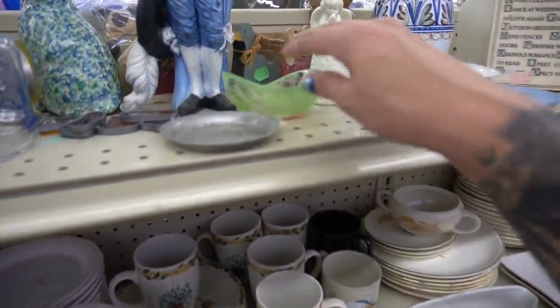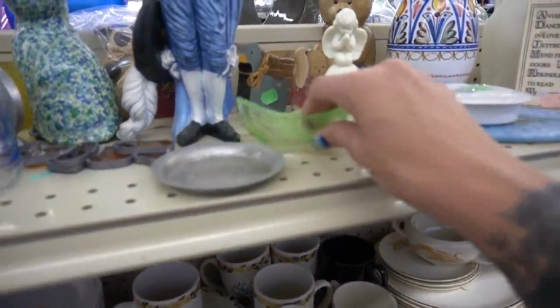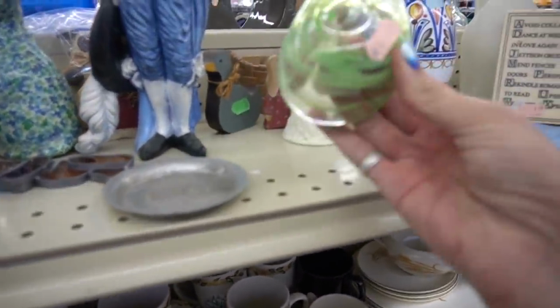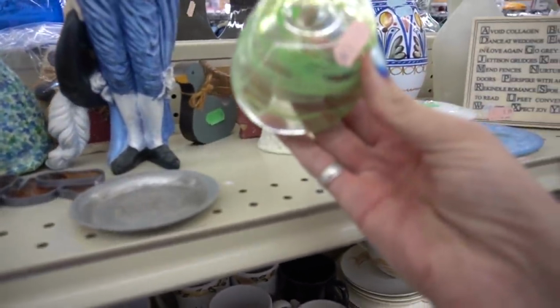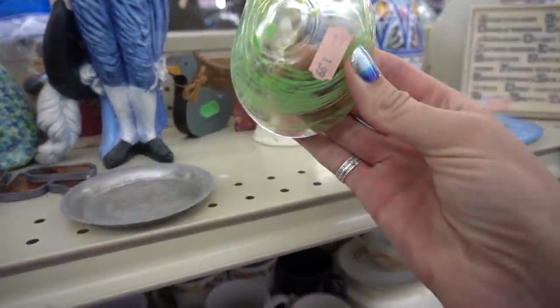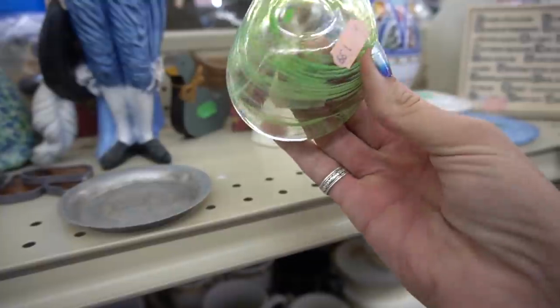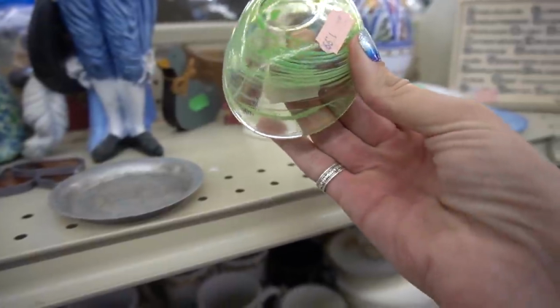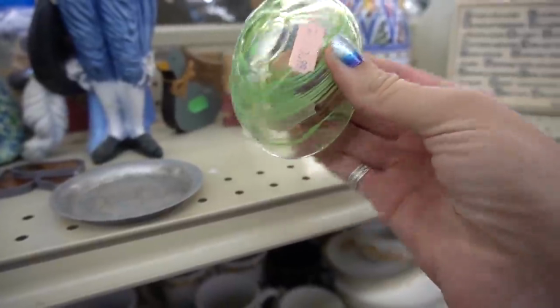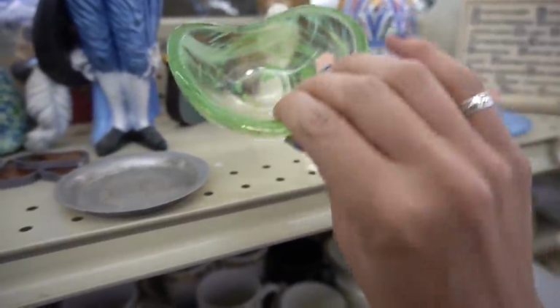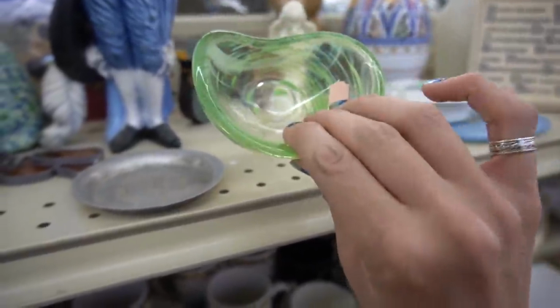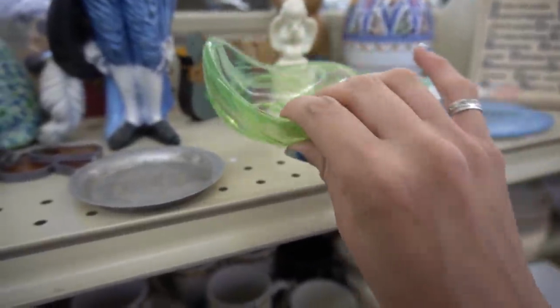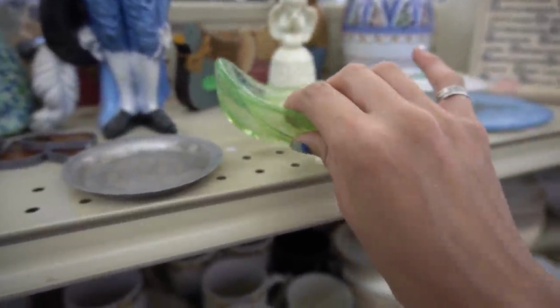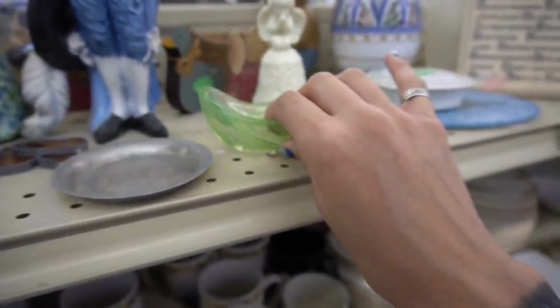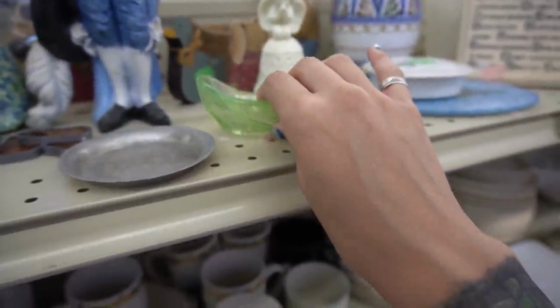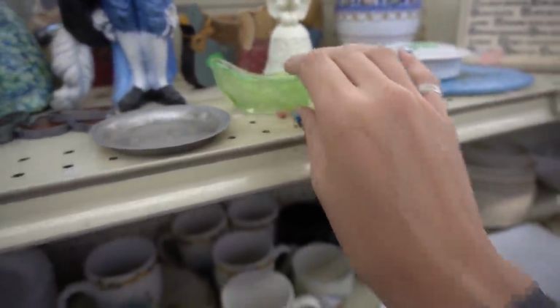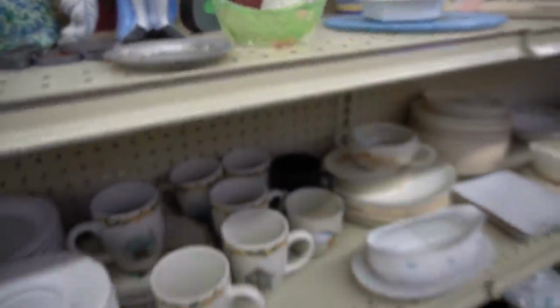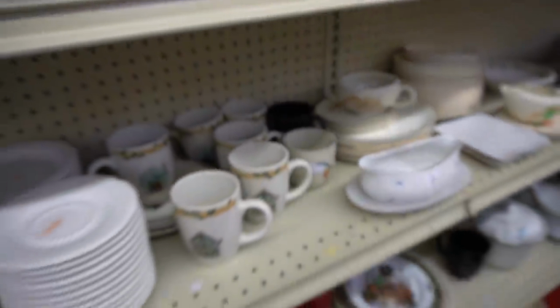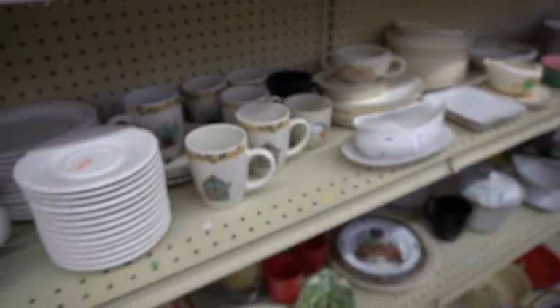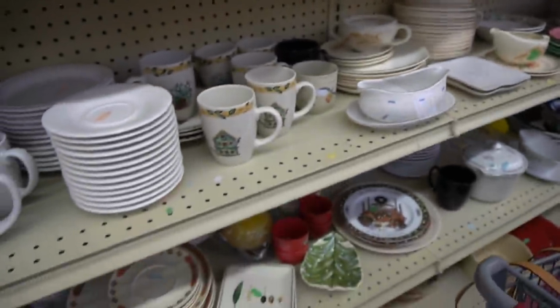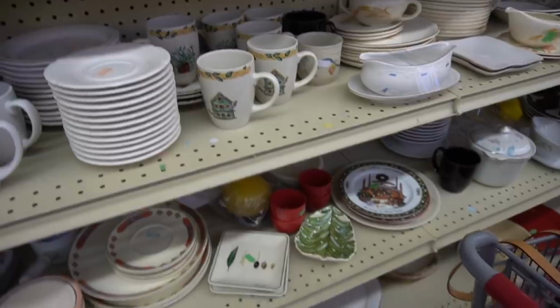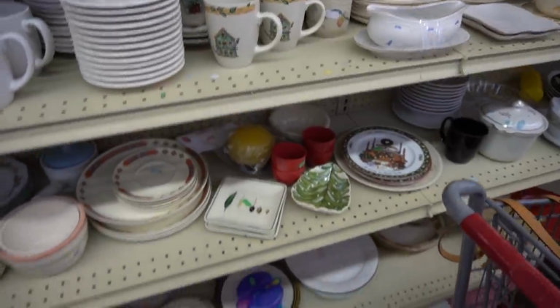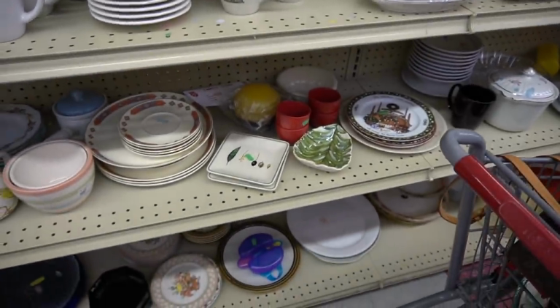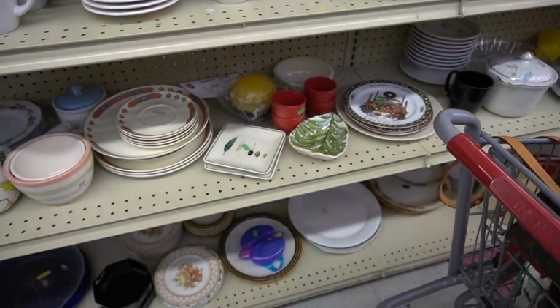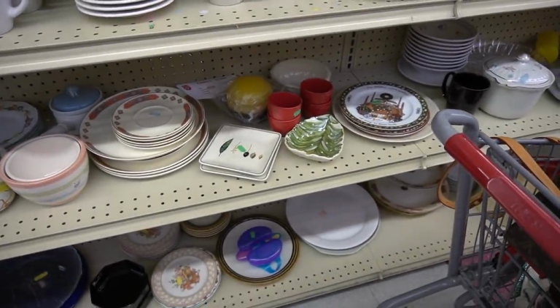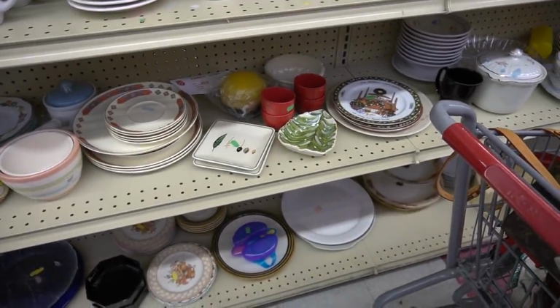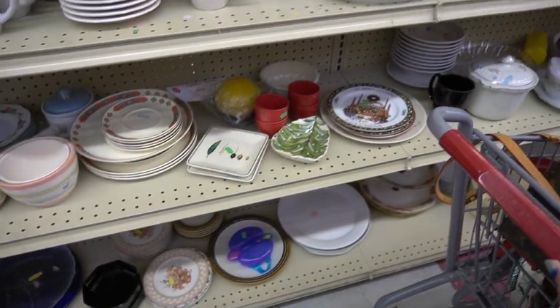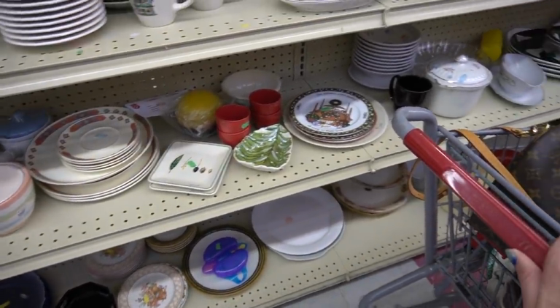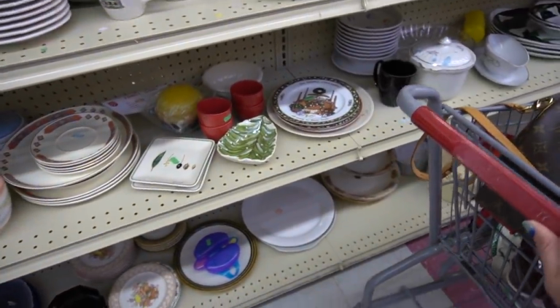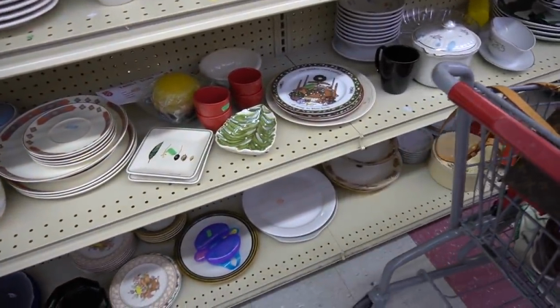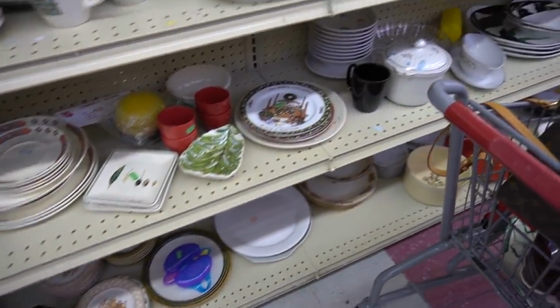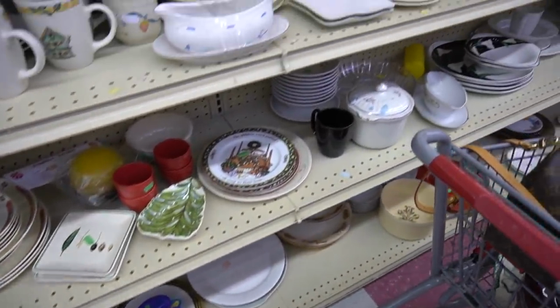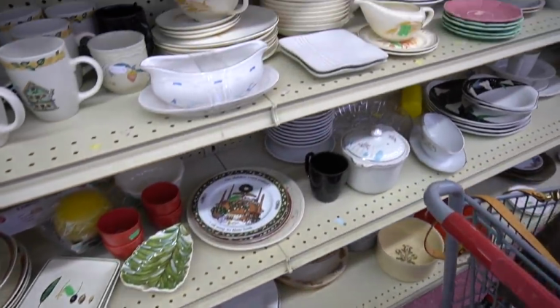I grabbed this because it is art glass, but there's really nothing special about it. There's no markings on it, so I leave that behind. Little olive plates are cute, but they're probably modern.